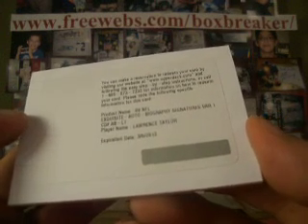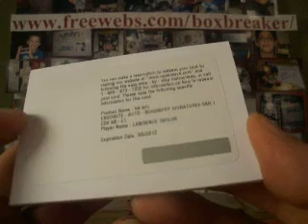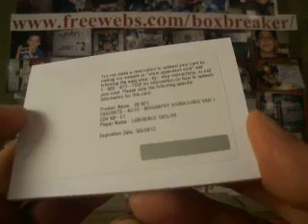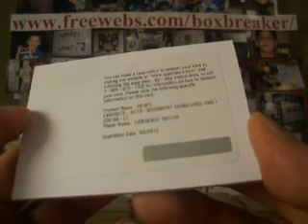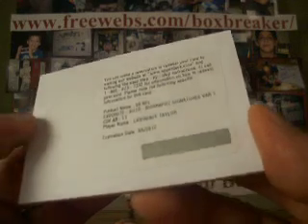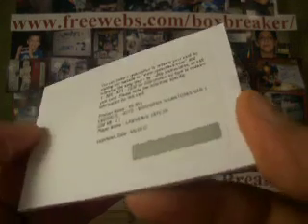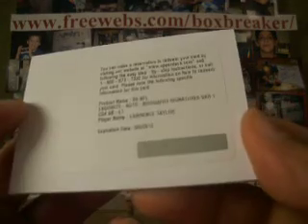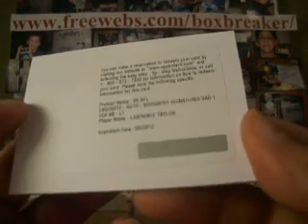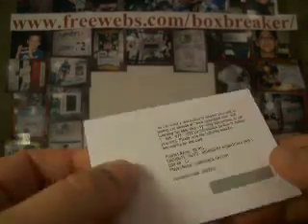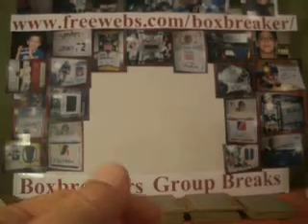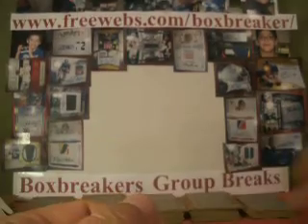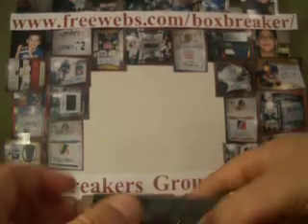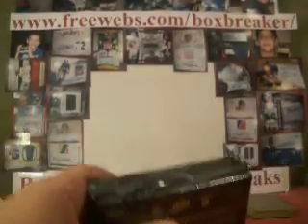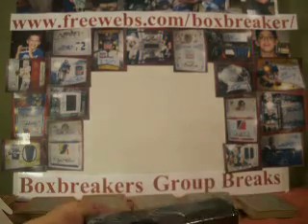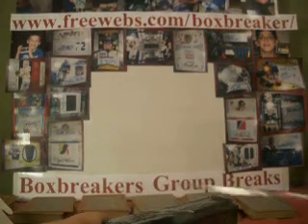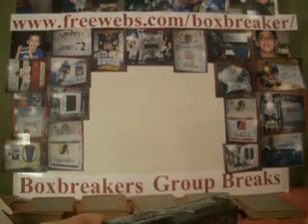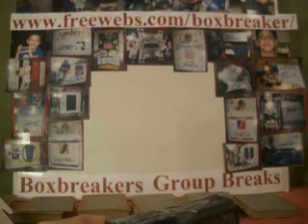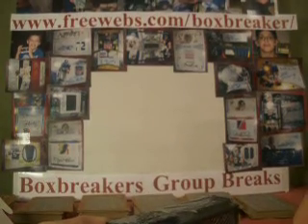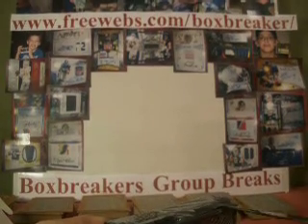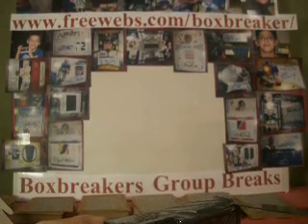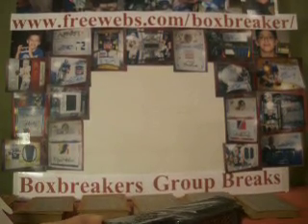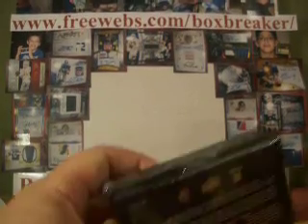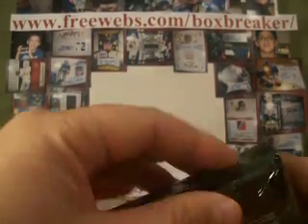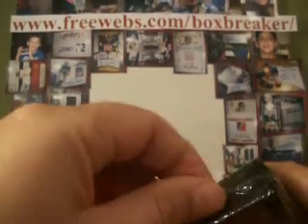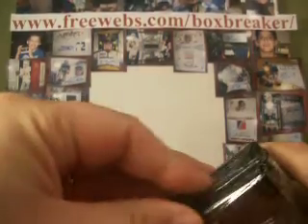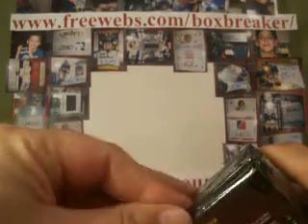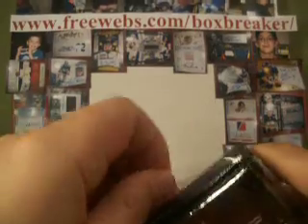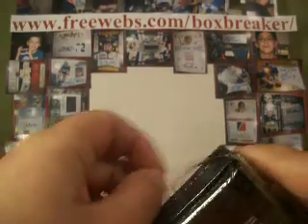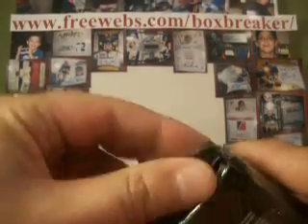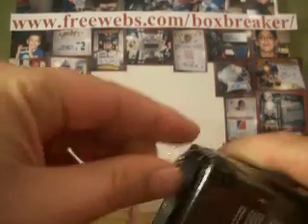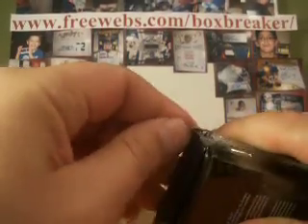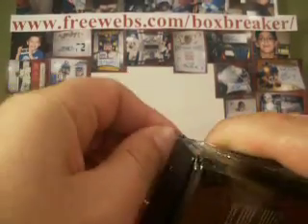Giants is Go Giants 78, getting the Lawrence Taylor Game Use Jail Cell.